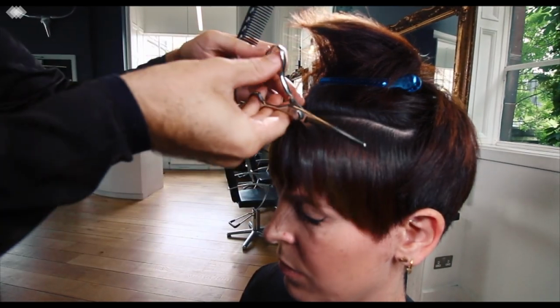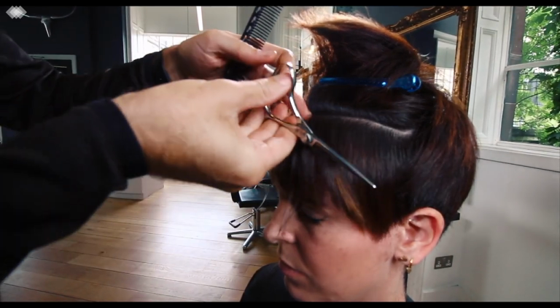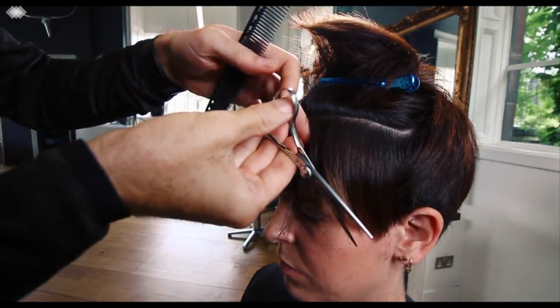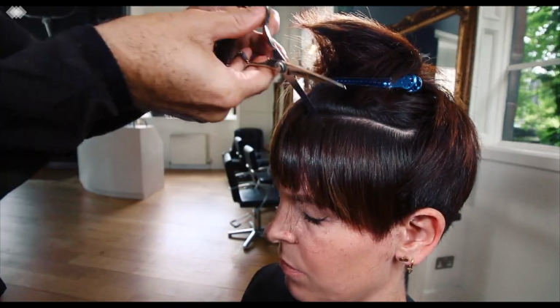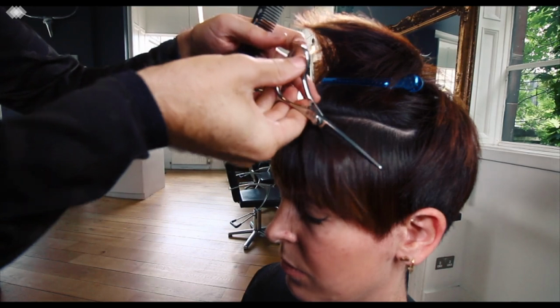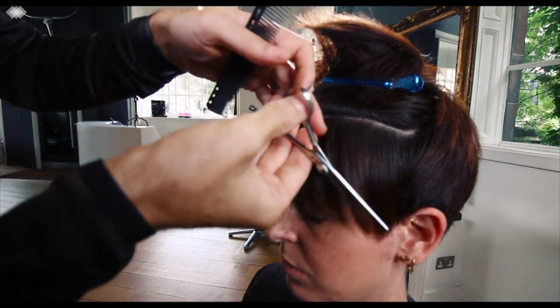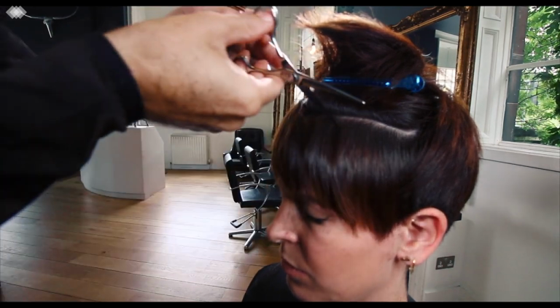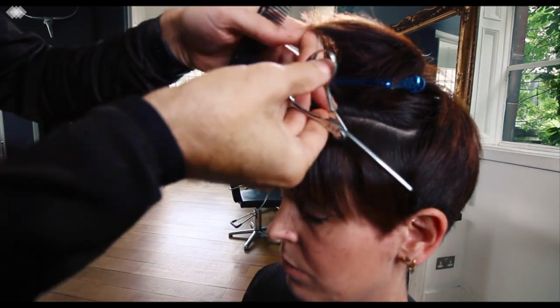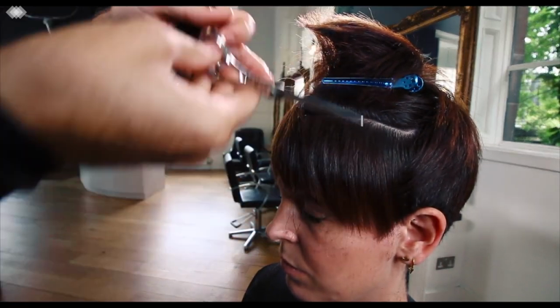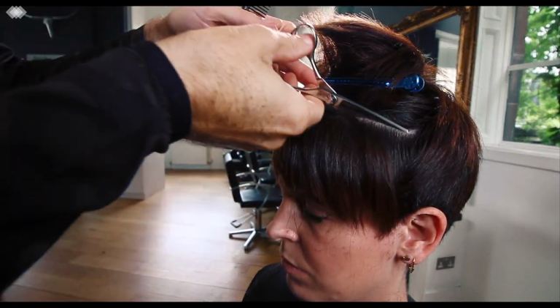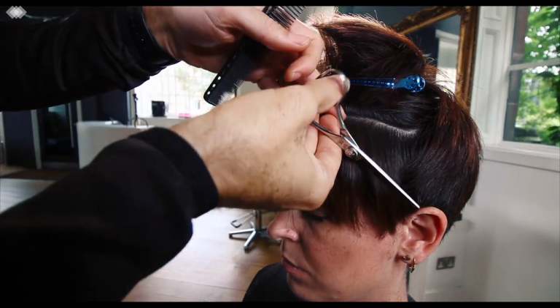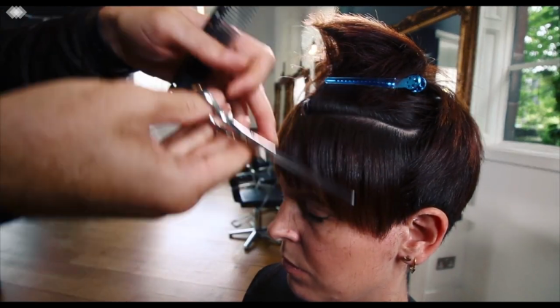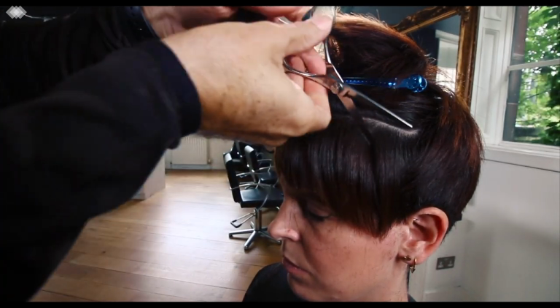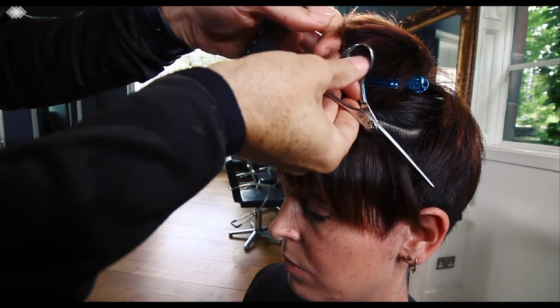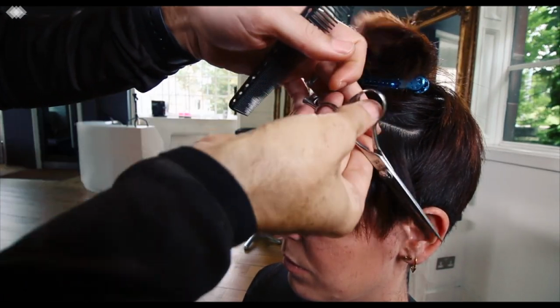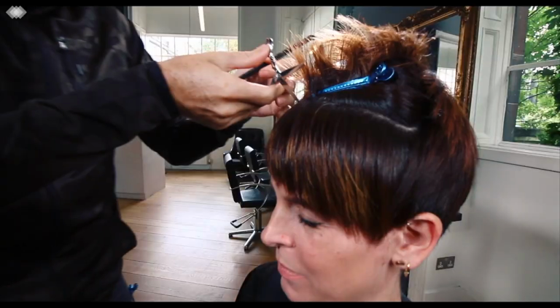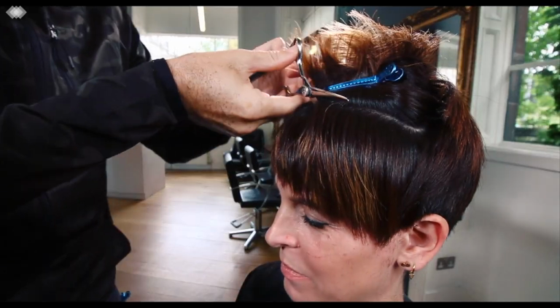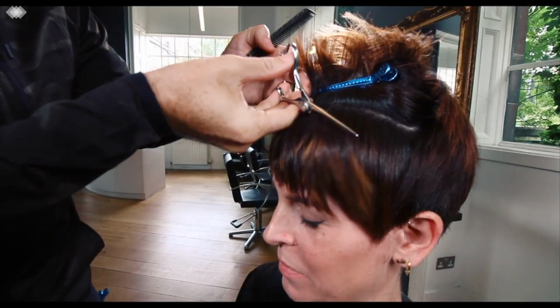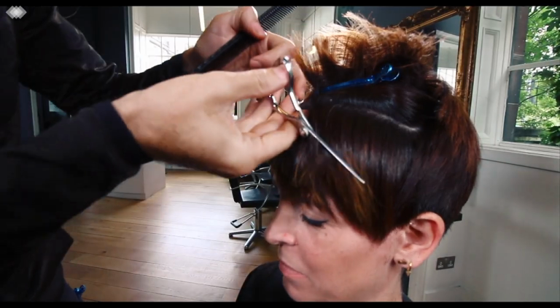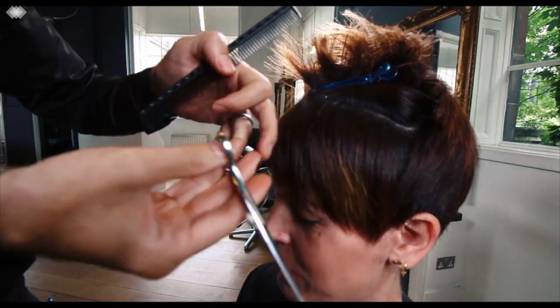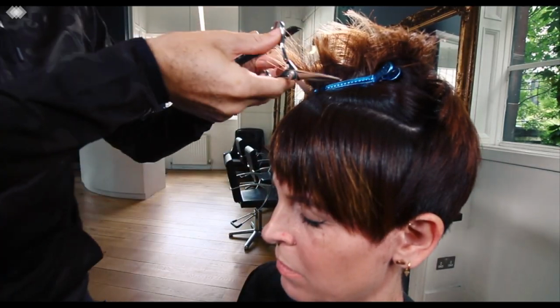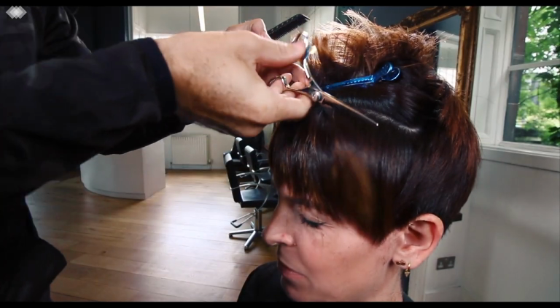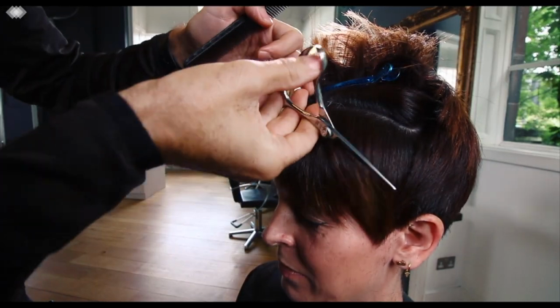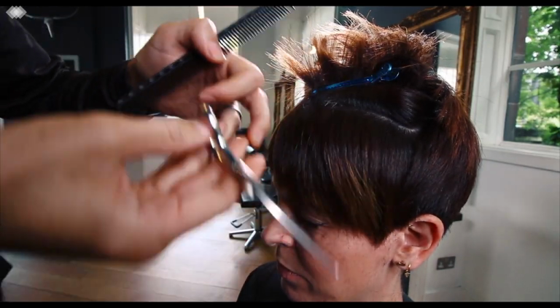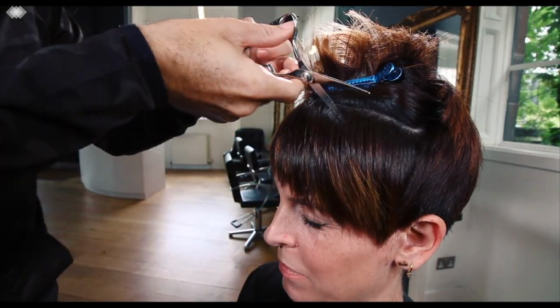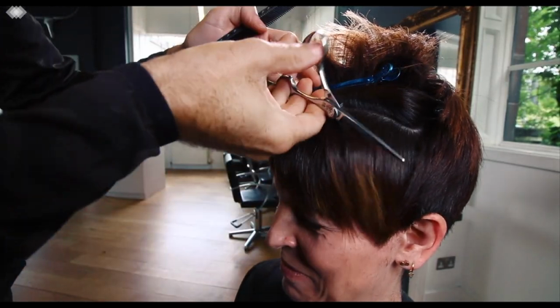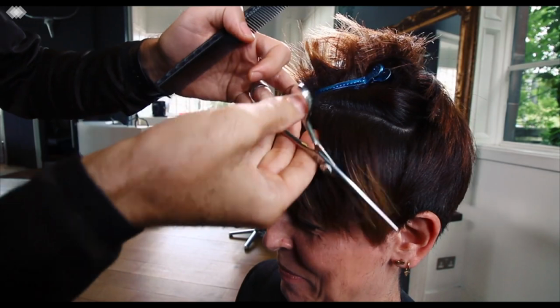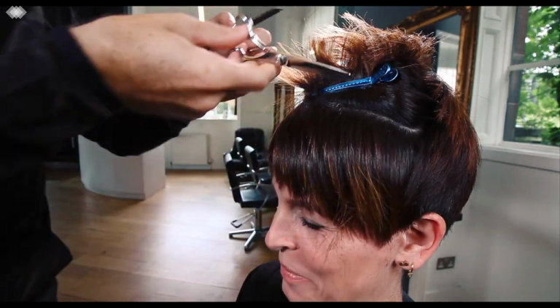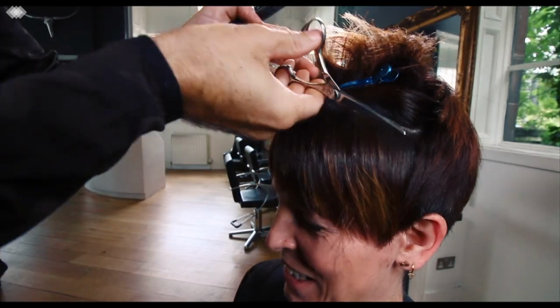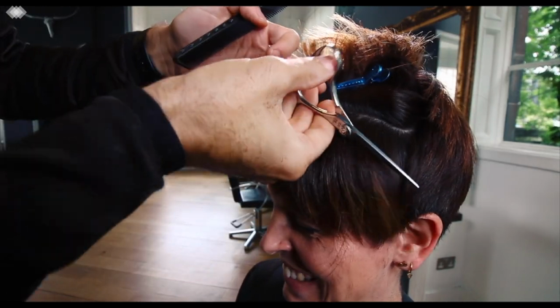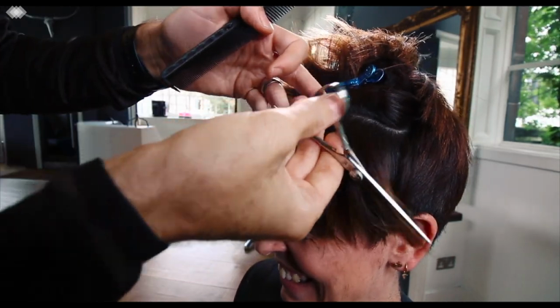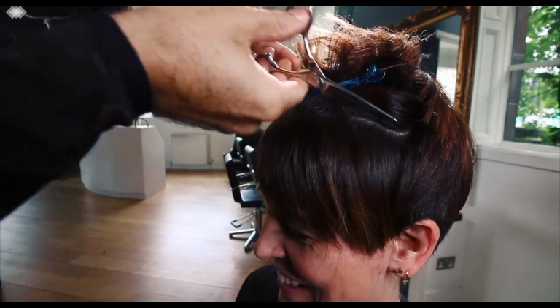Keep that slicing technique happening all the way through this underneath section where we first started the haircut. Get a feel for it, move the hair around, chuck it from side to side and just make sure that the hair feels right, the weight distribution feels right, the texture feels right and it's moving nicely.